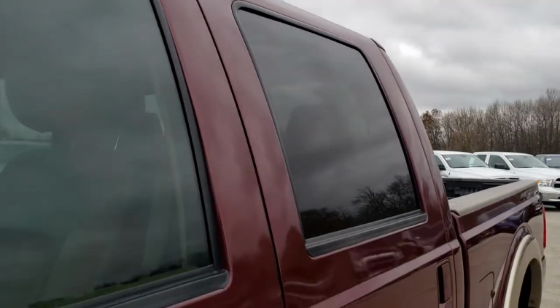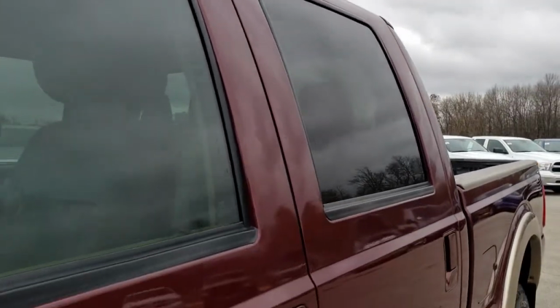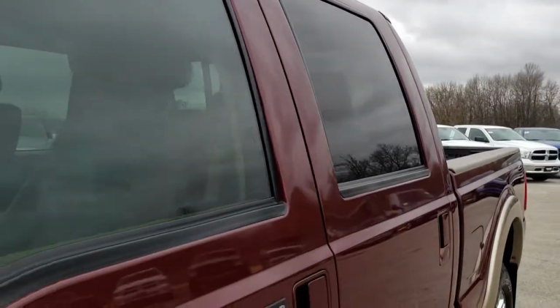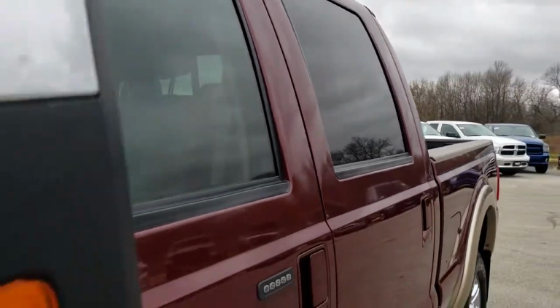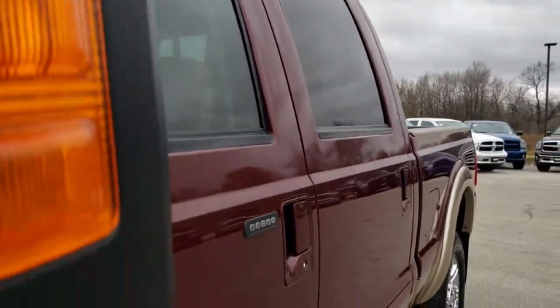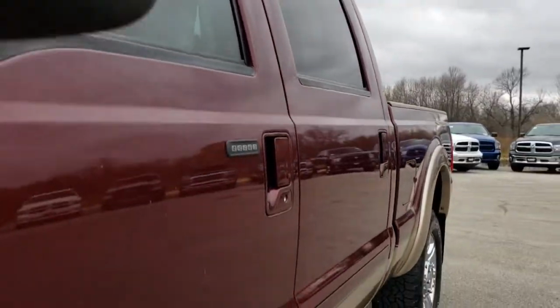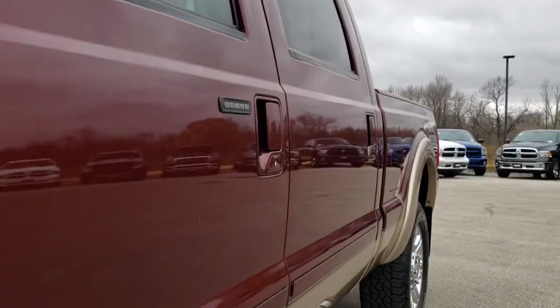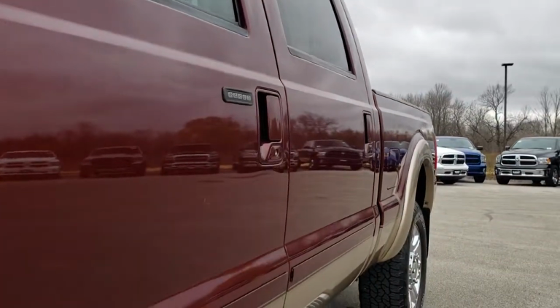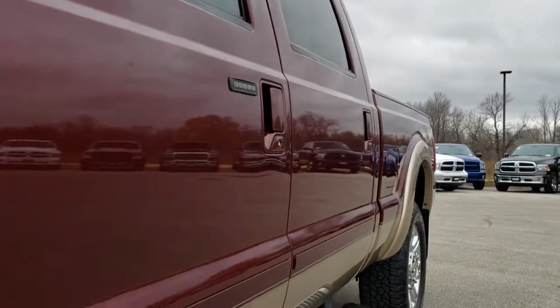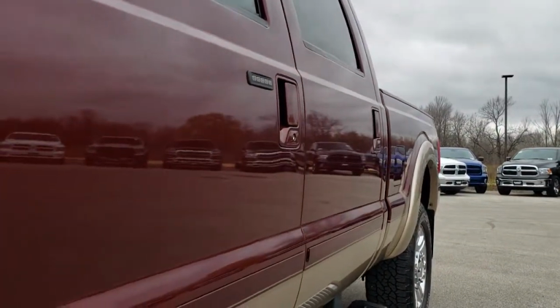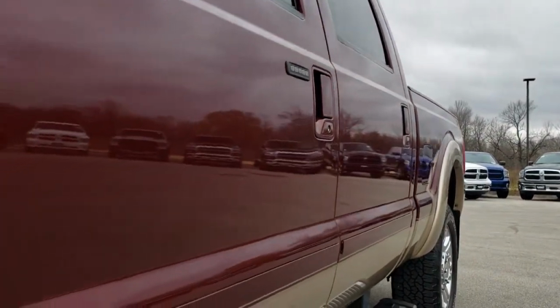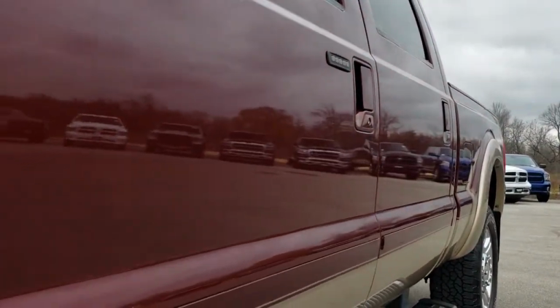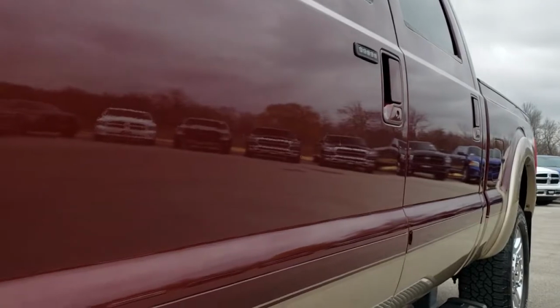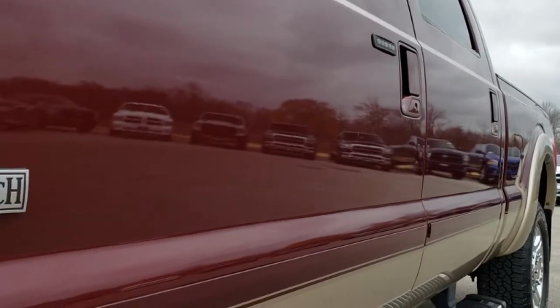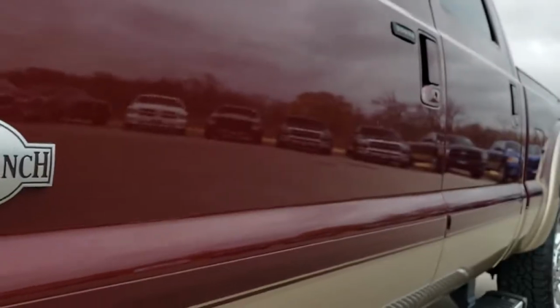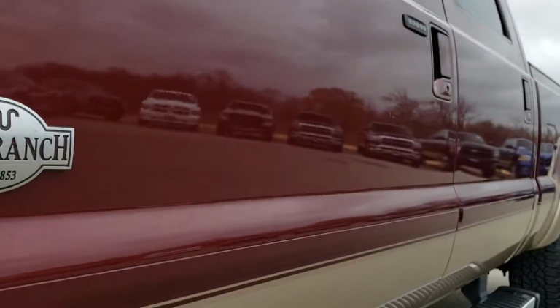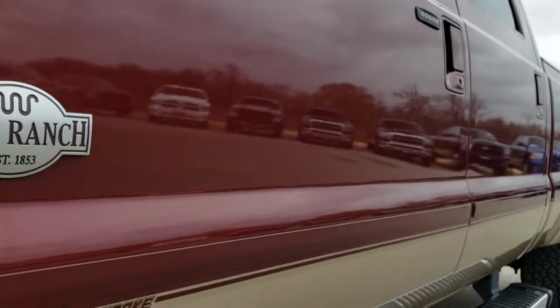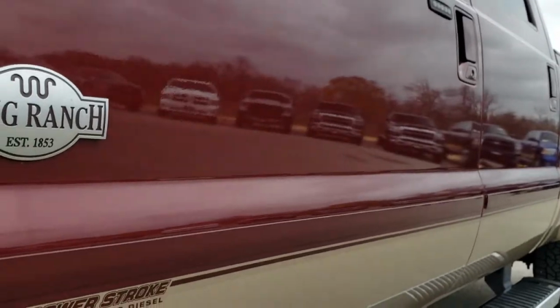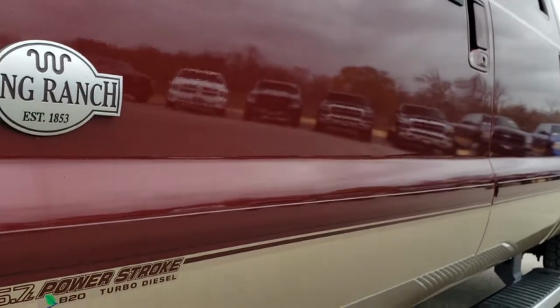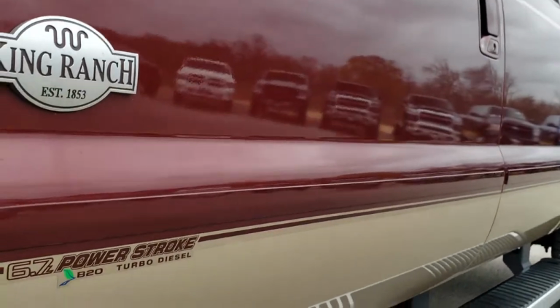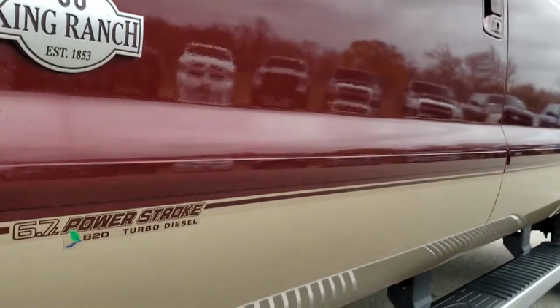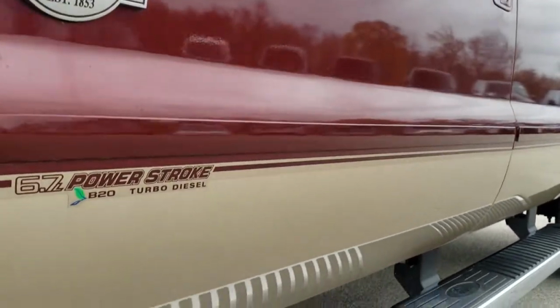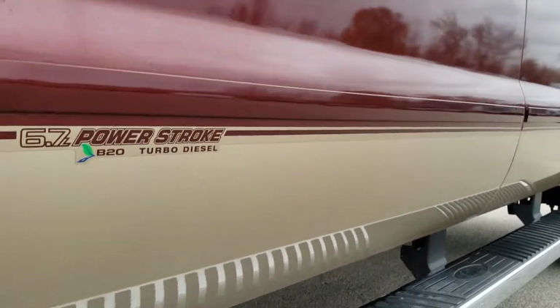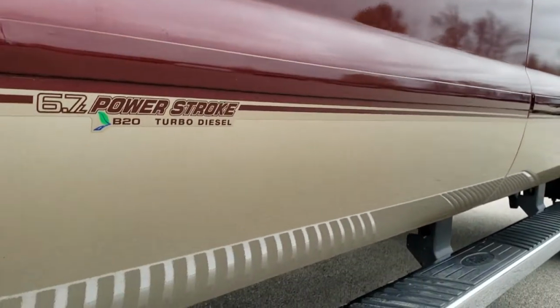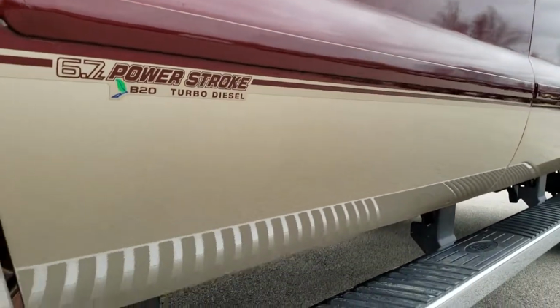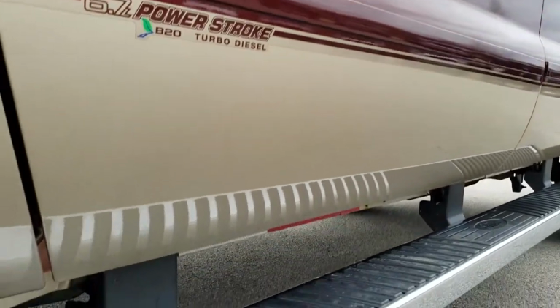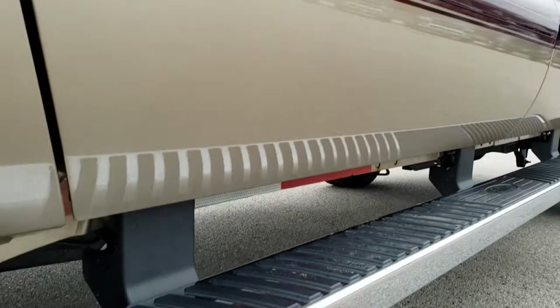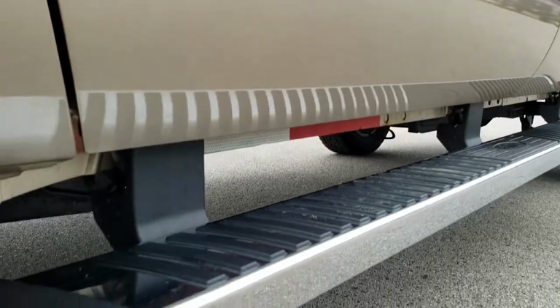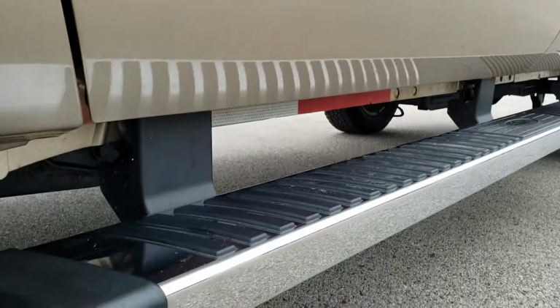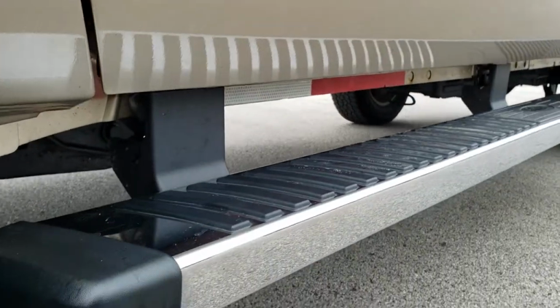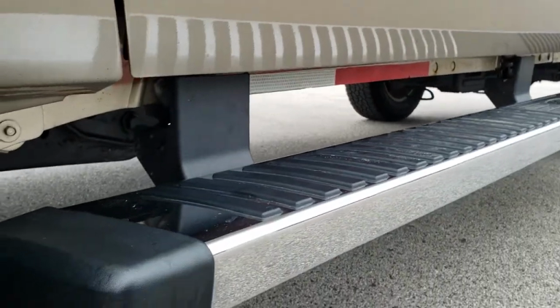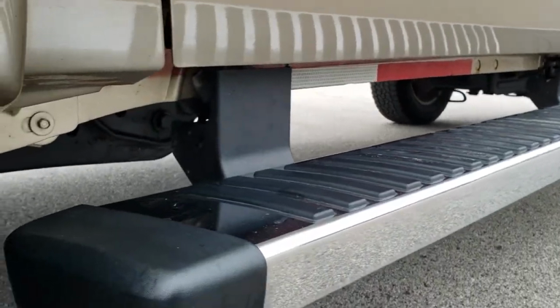We shoot all of our videos in 1080p, so if you have HD capabilities on your computer, tablet, or smartphone device, turn them on right now because it's like you're right here looking at the truck with me. Factory chrome step bars.